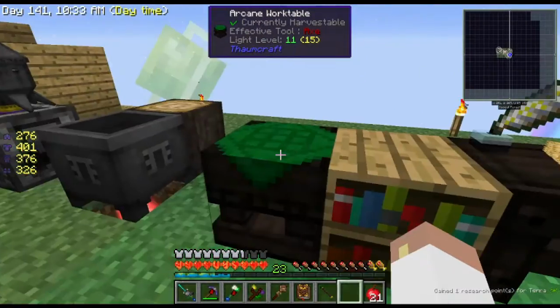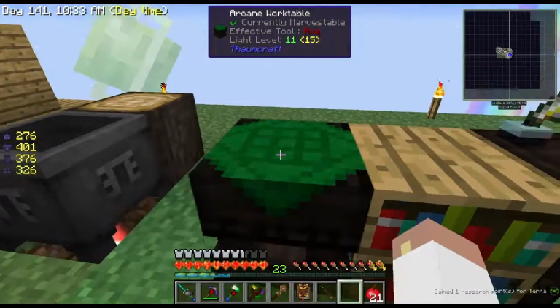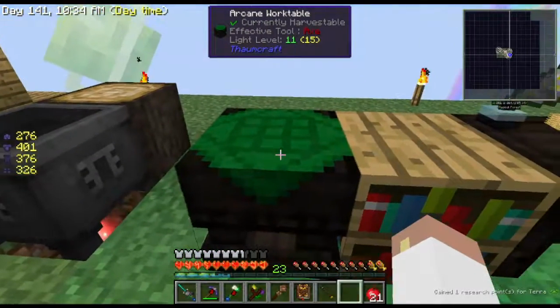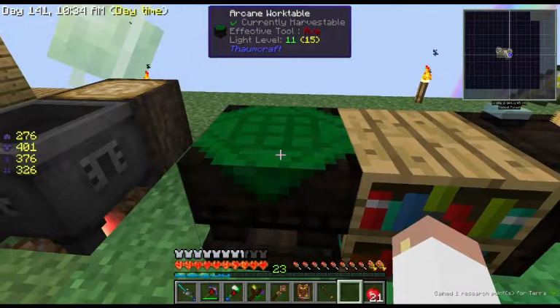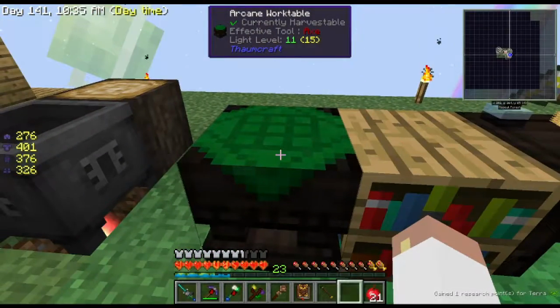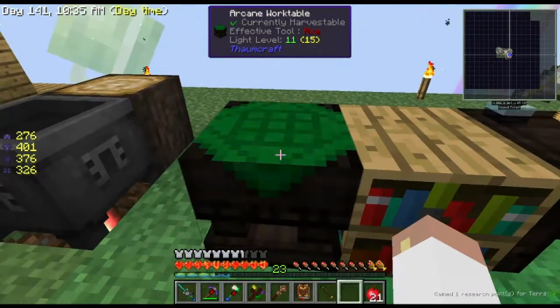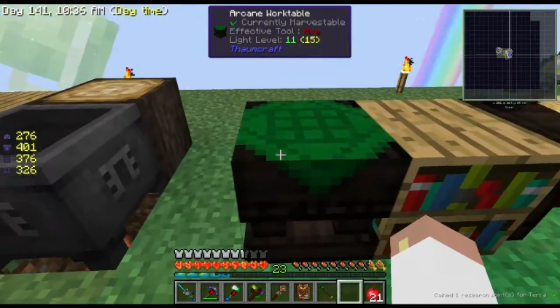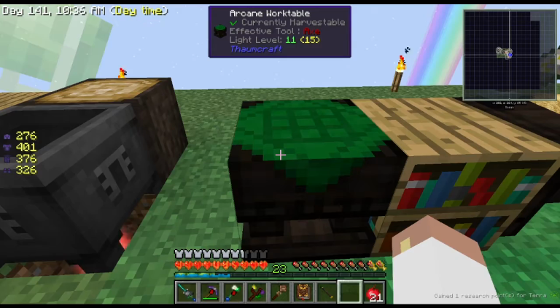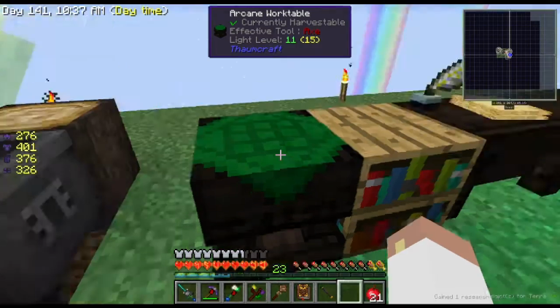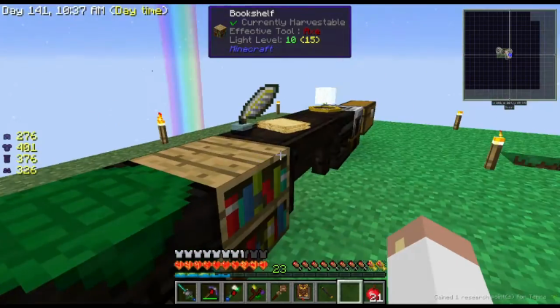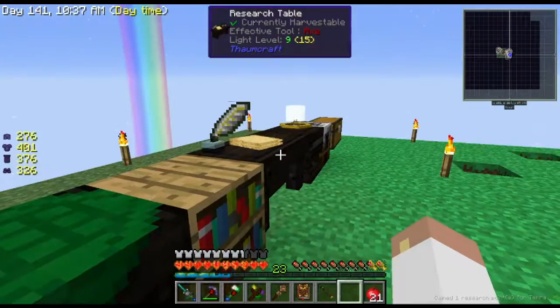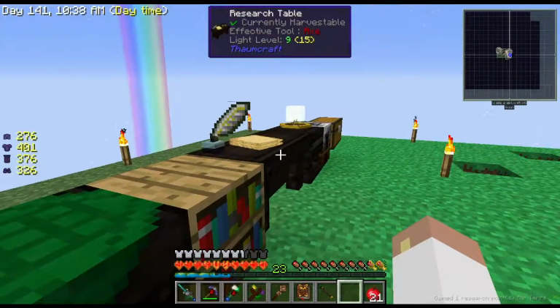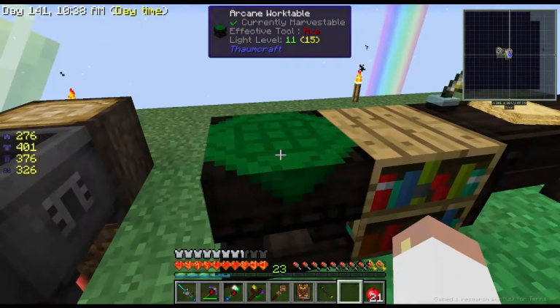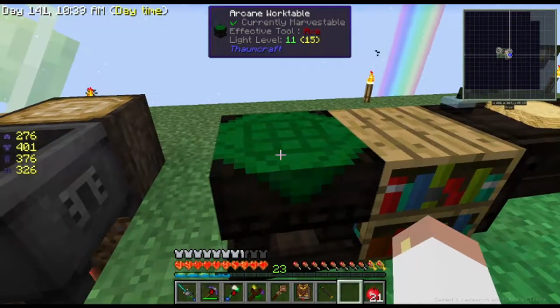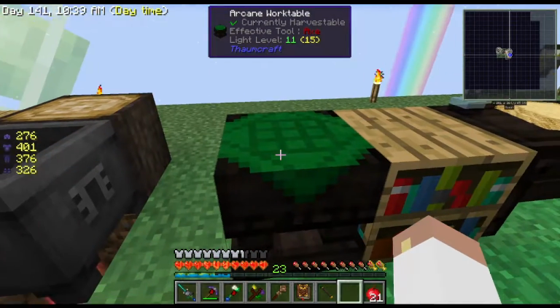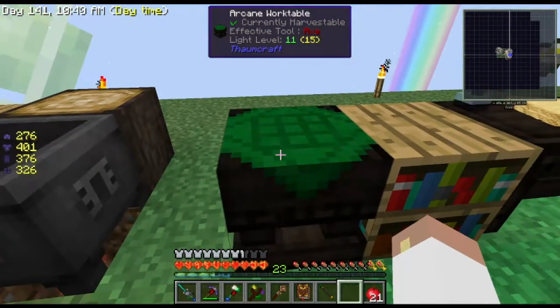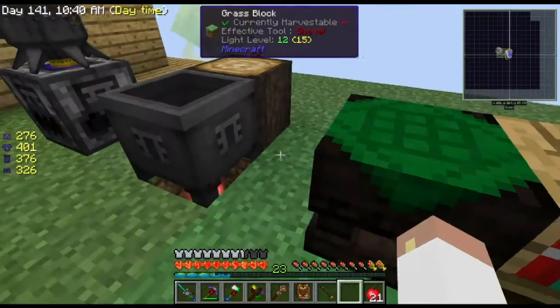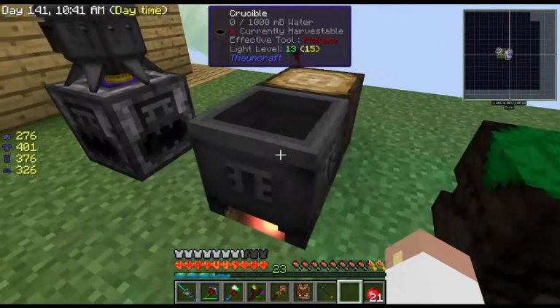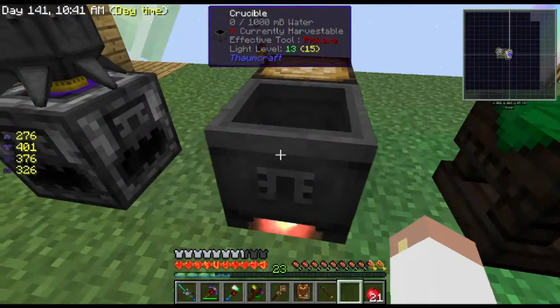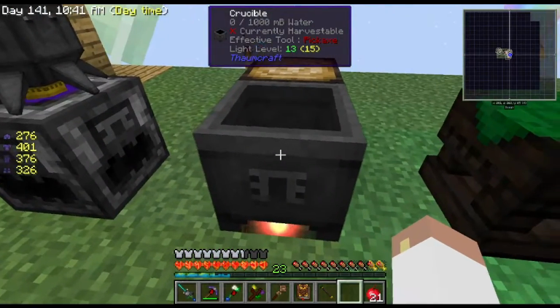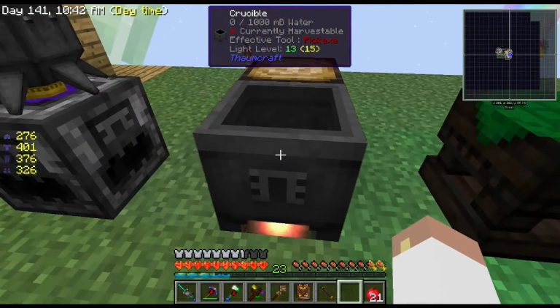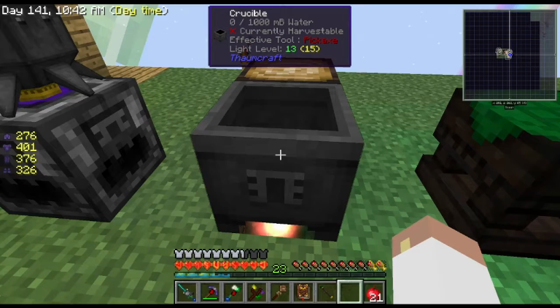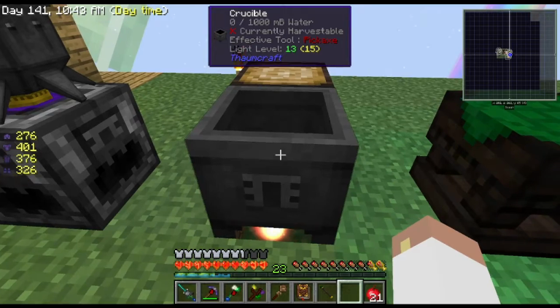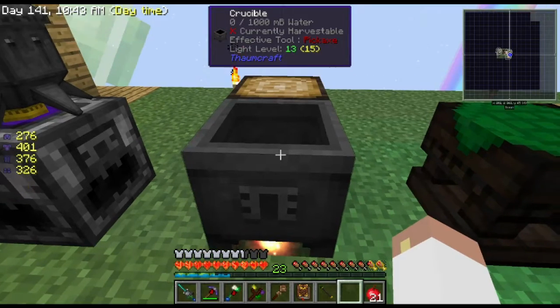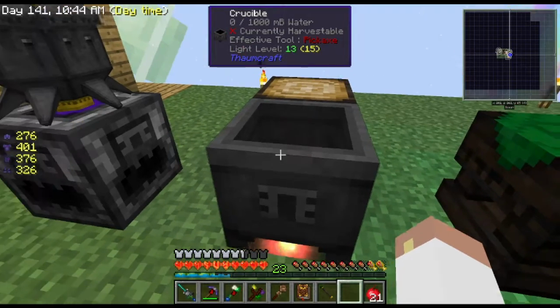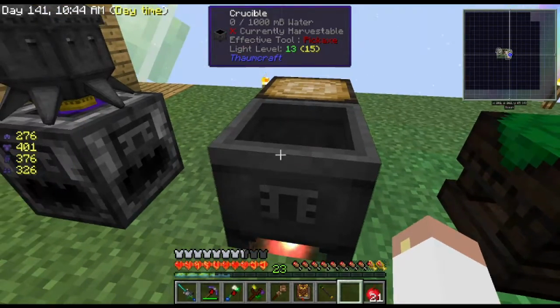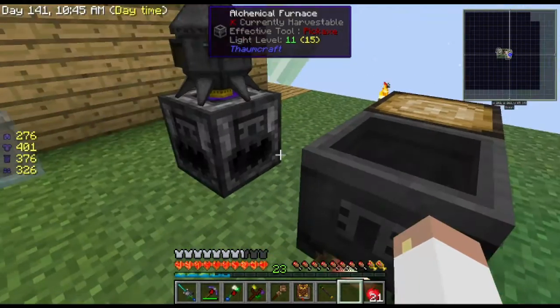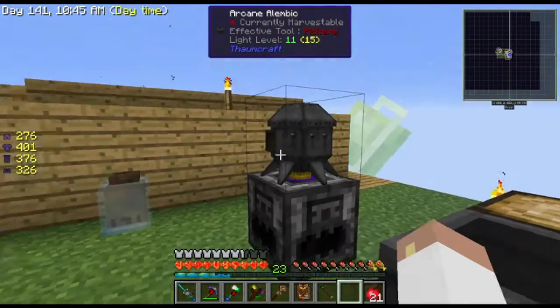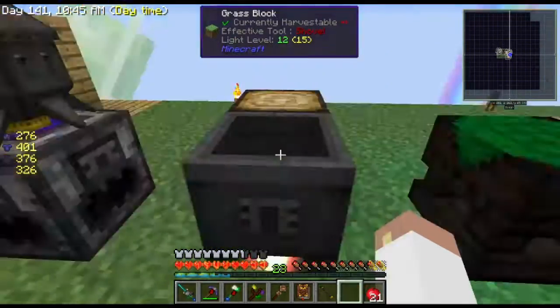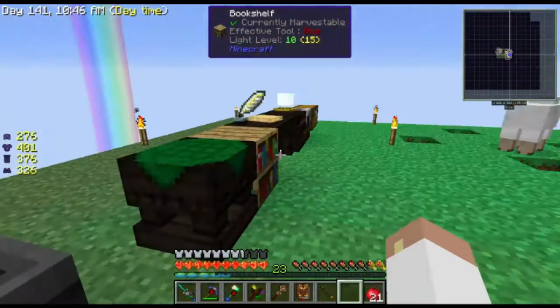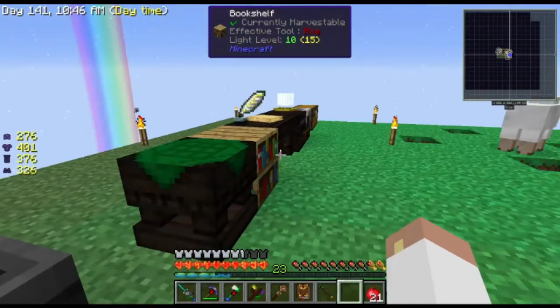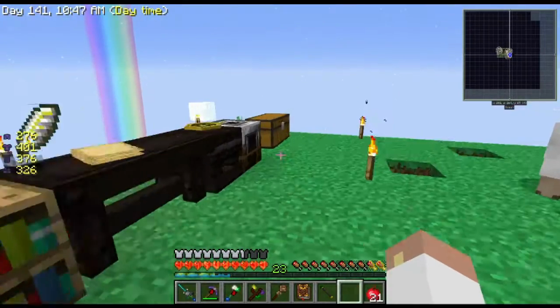And then this right here is the Arcane Work Table, which is basically one of those tables that we did — you tap it with your wand and you get this. And then this is a cauldron tapped with the wand — it gives you a crucible. There are a couple other things we made; we'll go over that.